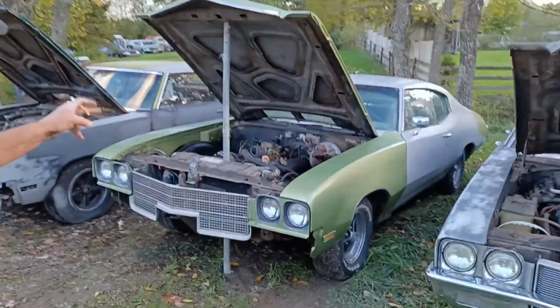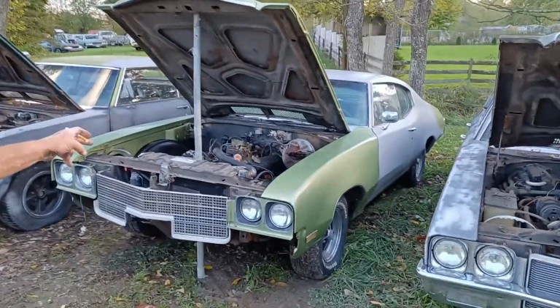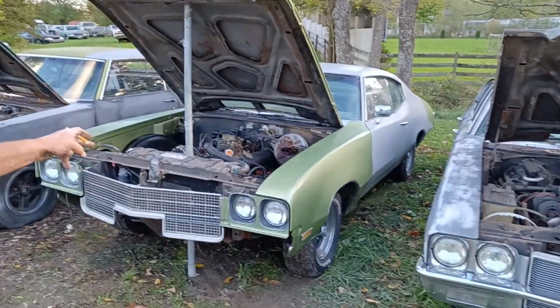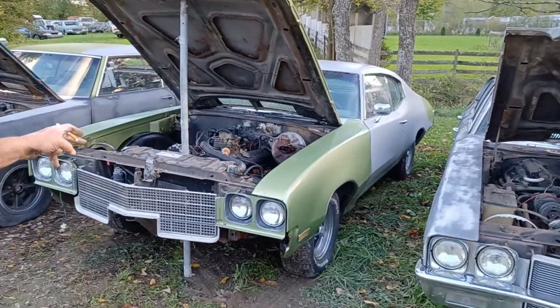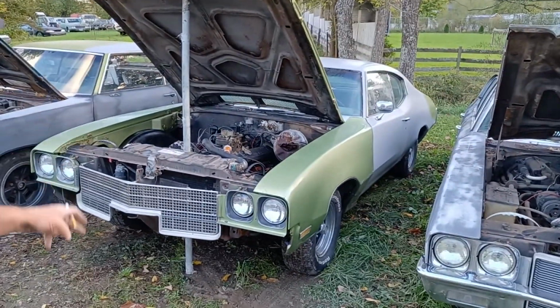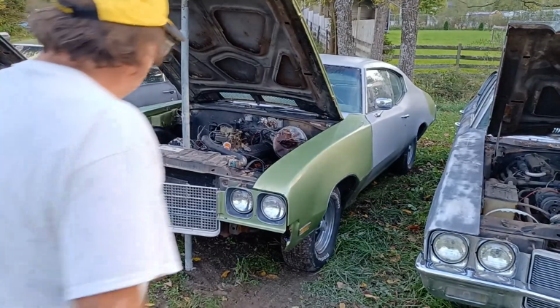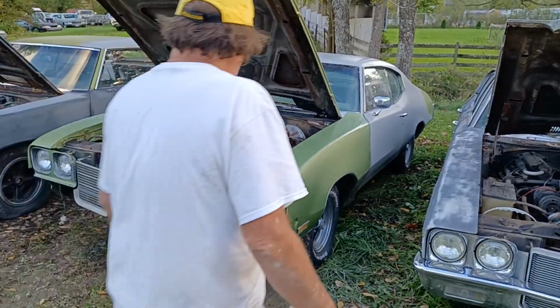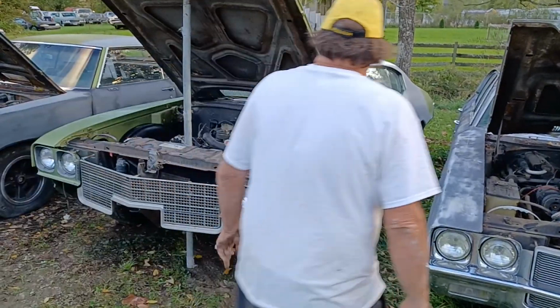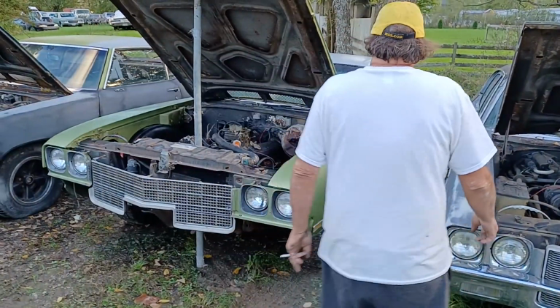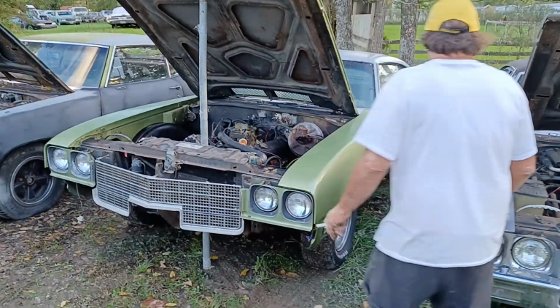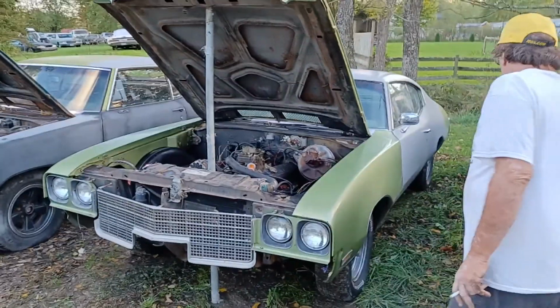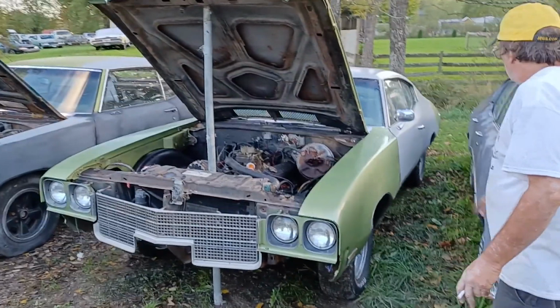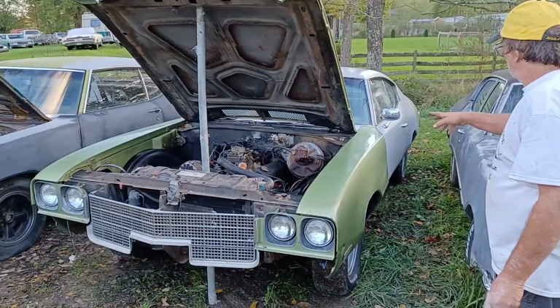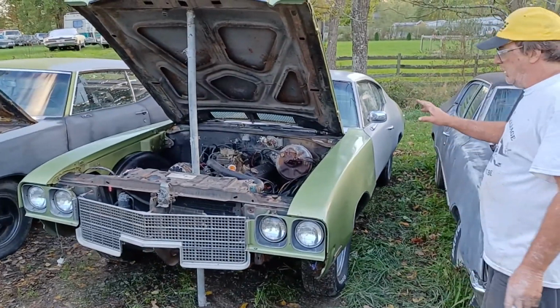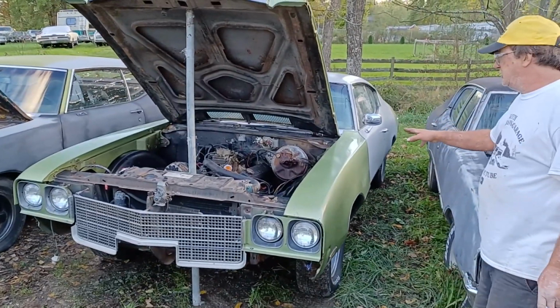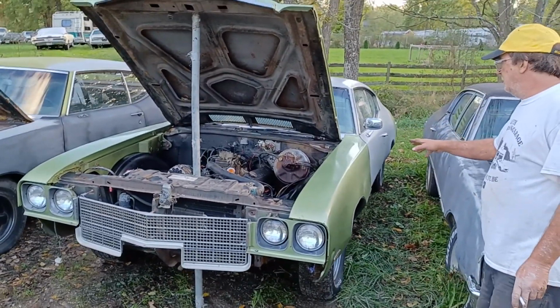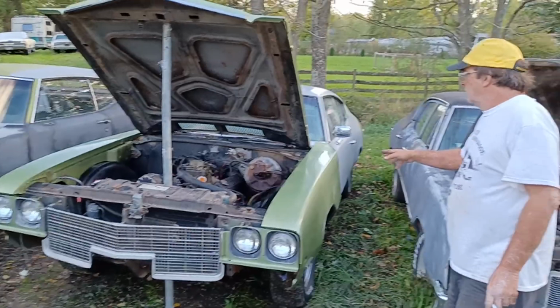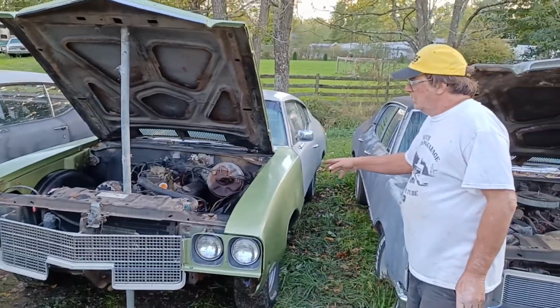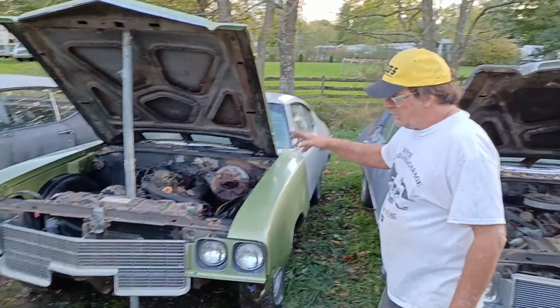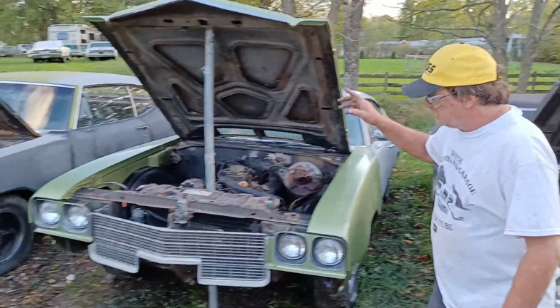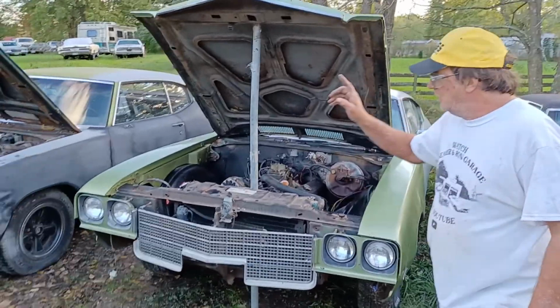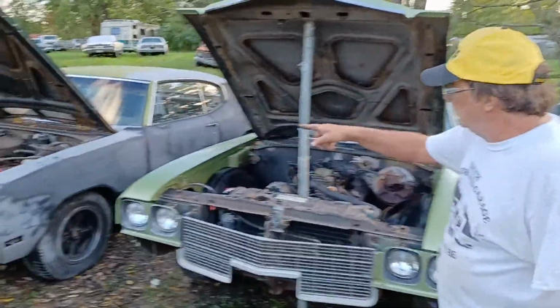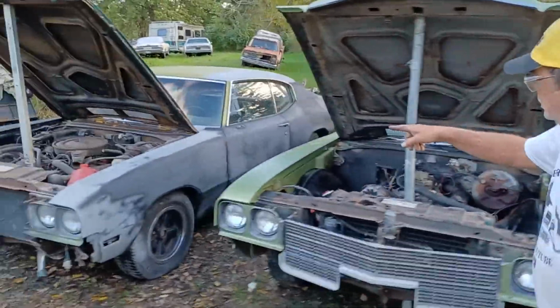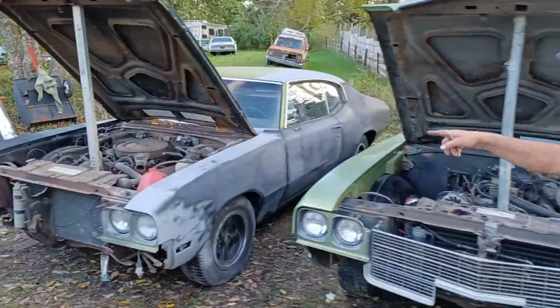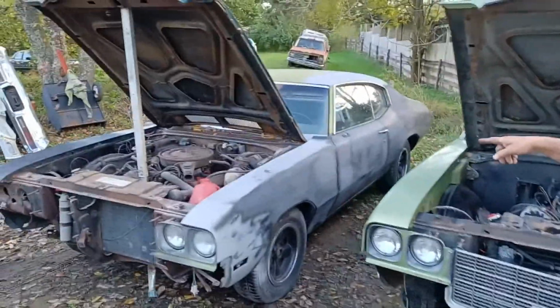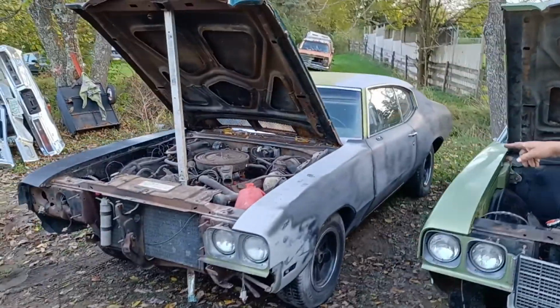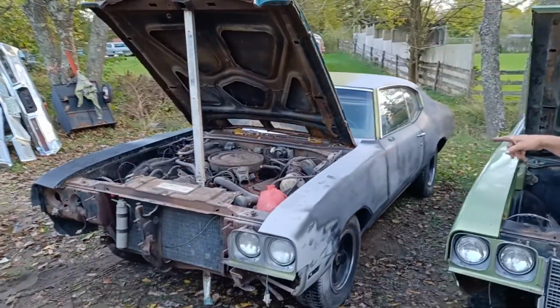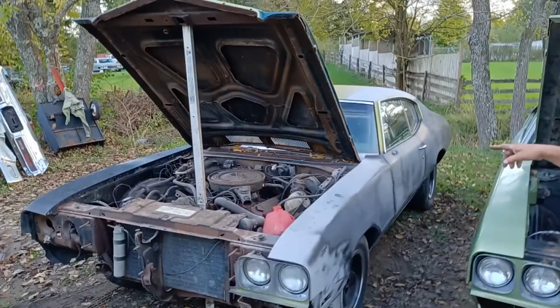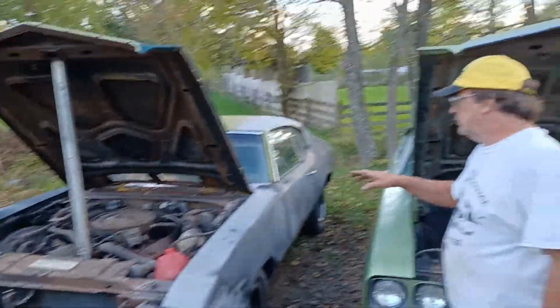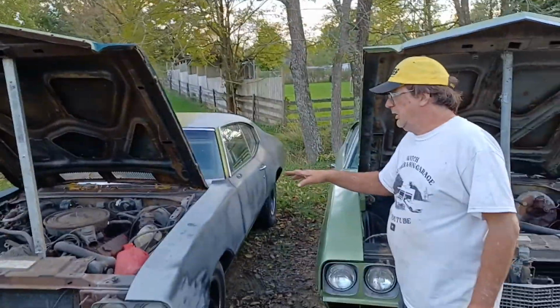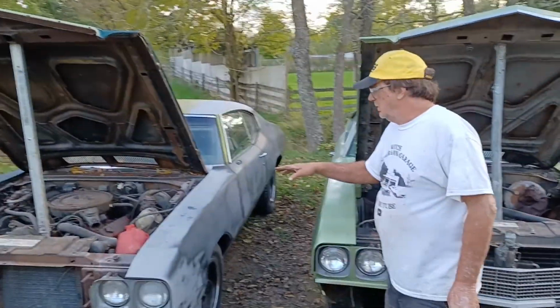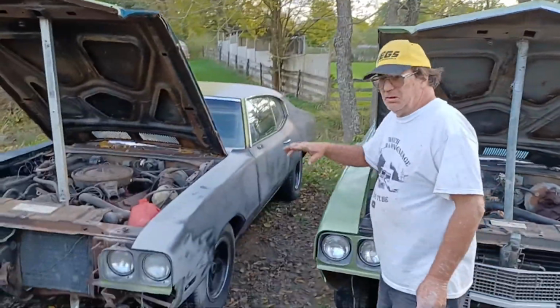A 72 two-door in really nice shape, and then we got another 71 — that's really sweet. Come on in and show the engine.